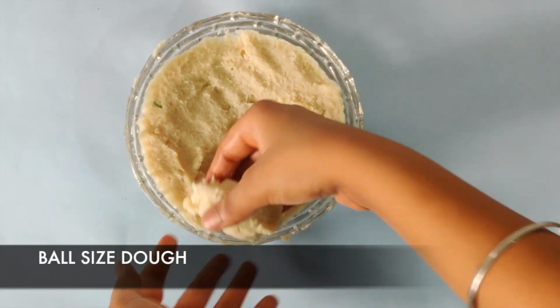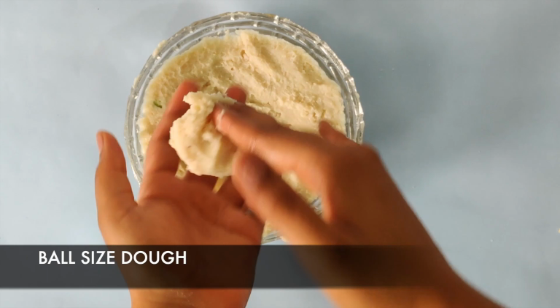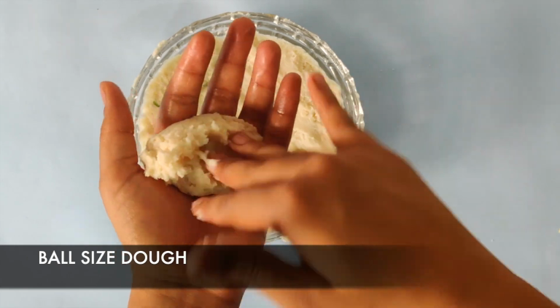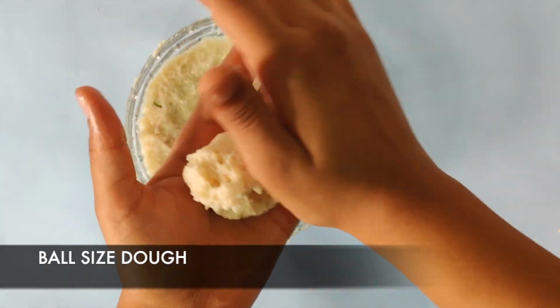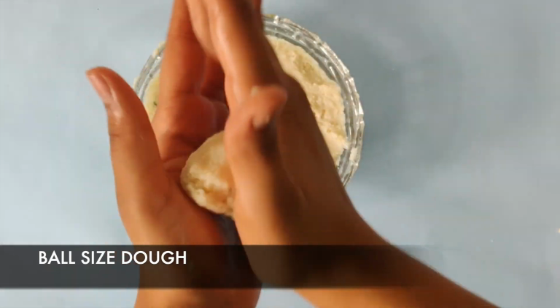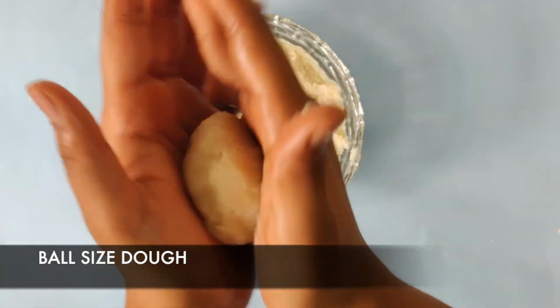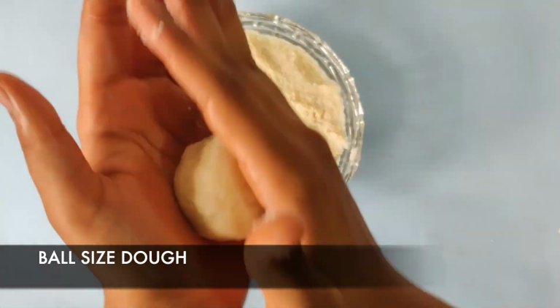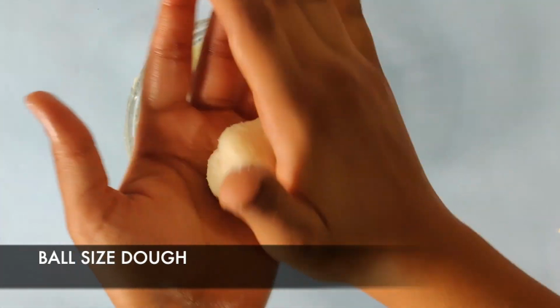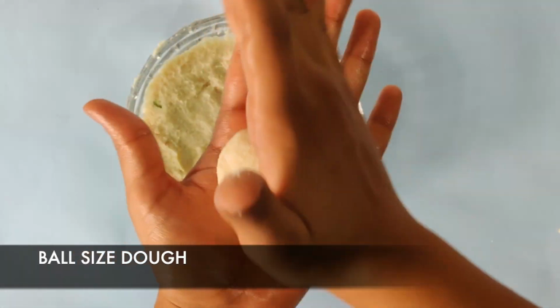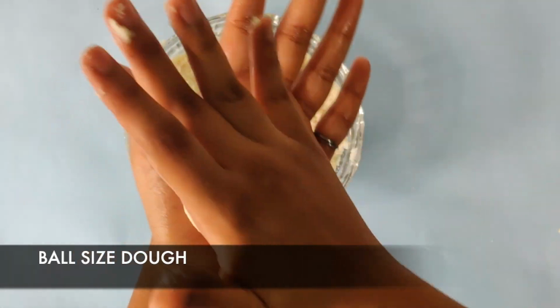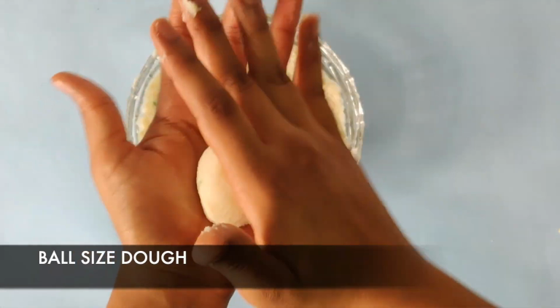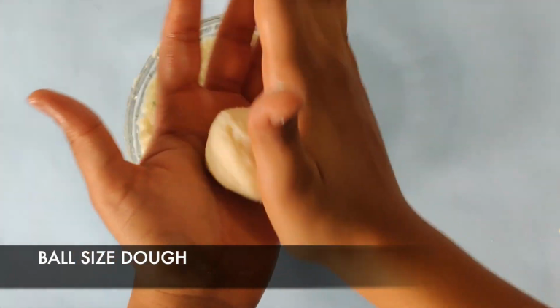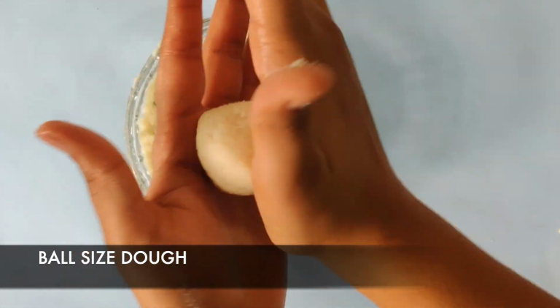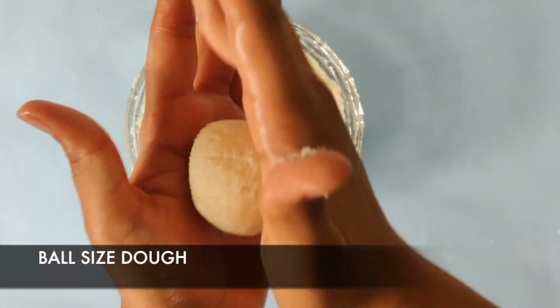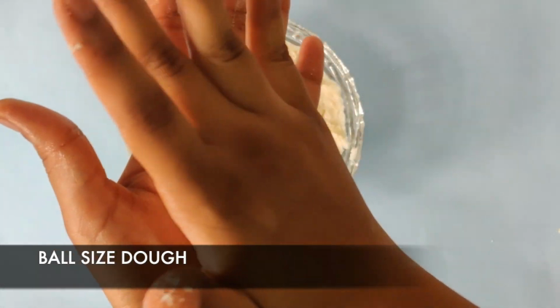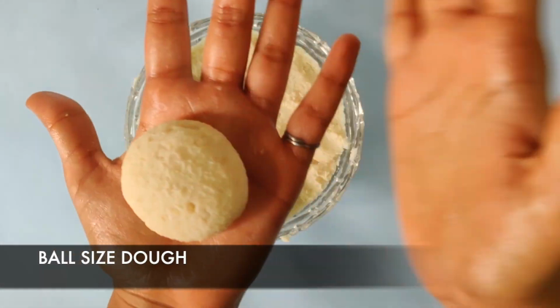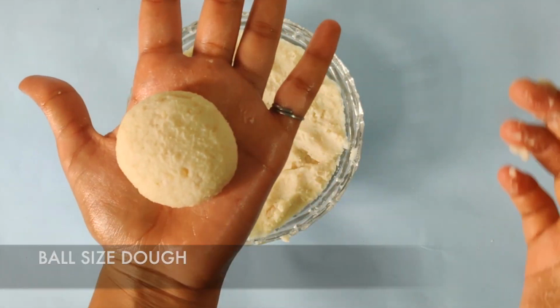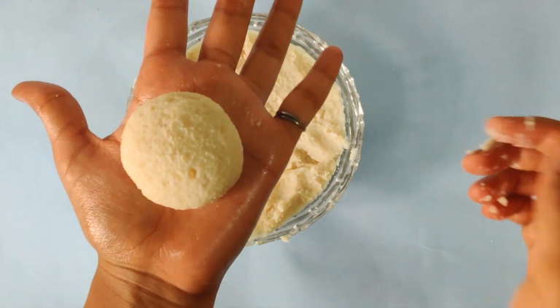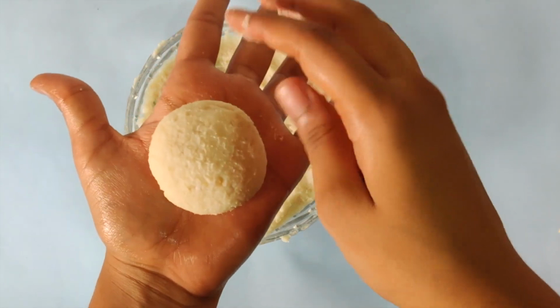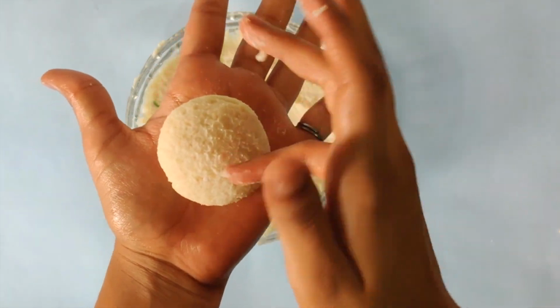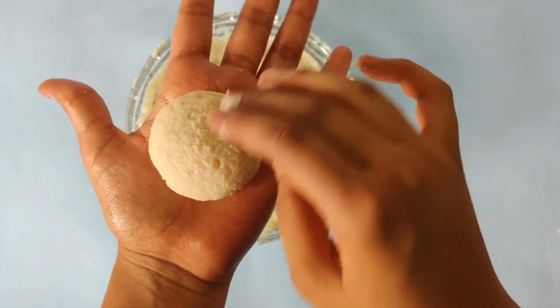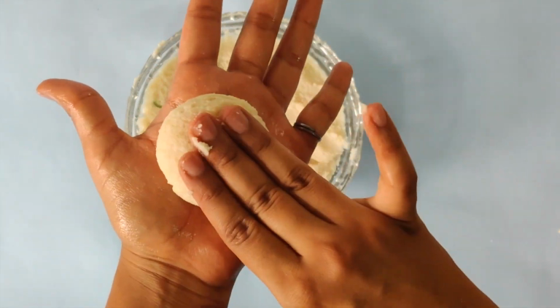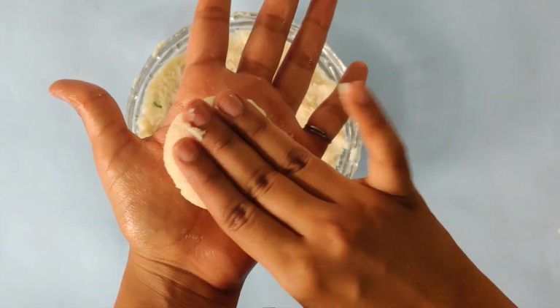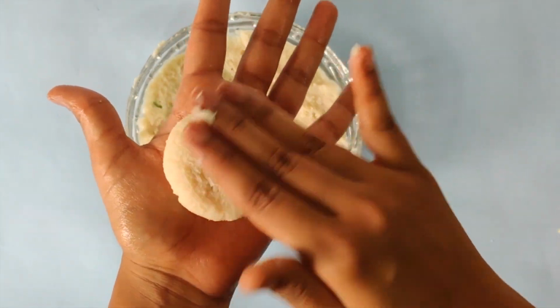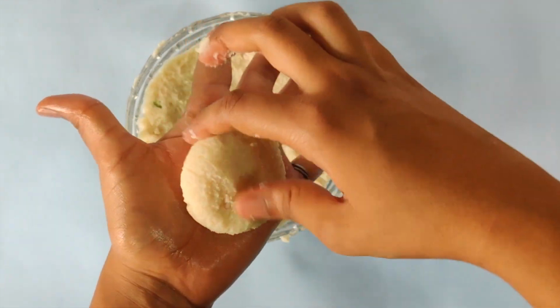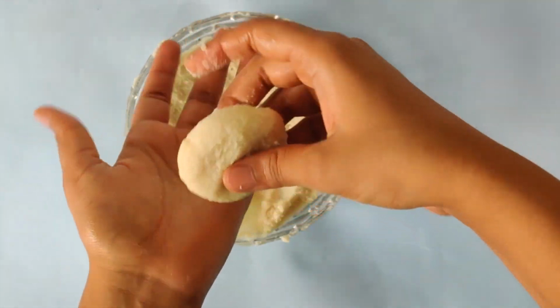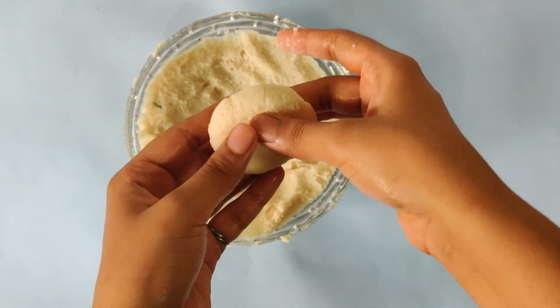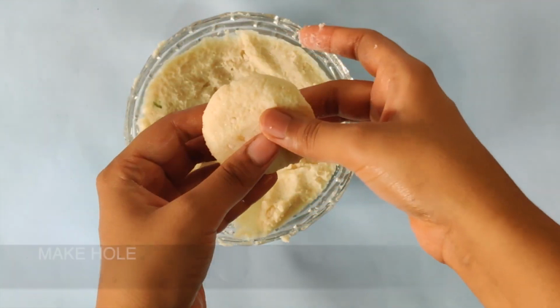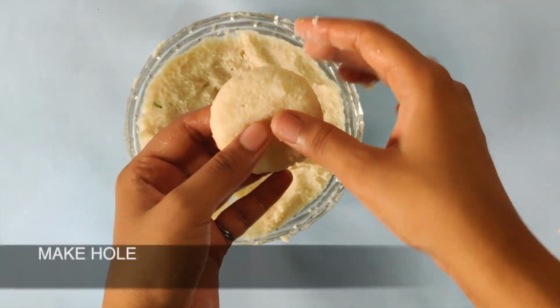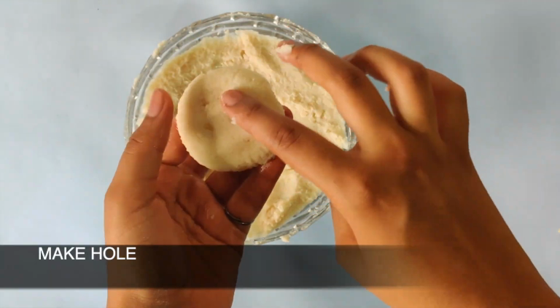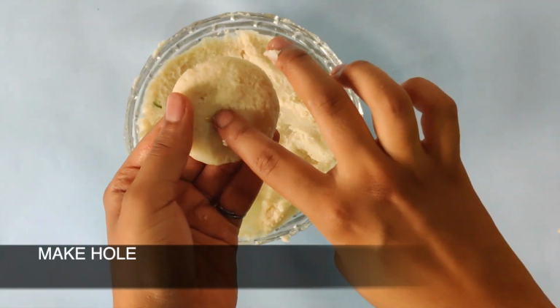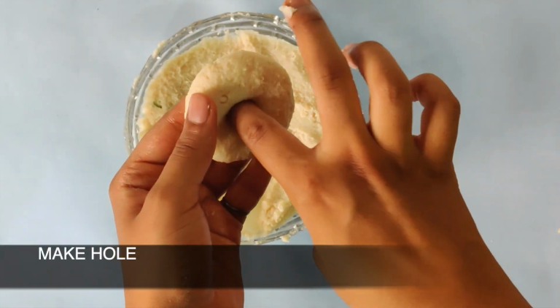Take a portion of dough in your hand, make a ball, press it flat, and then make a hole in the center to give it the classic vada shape.